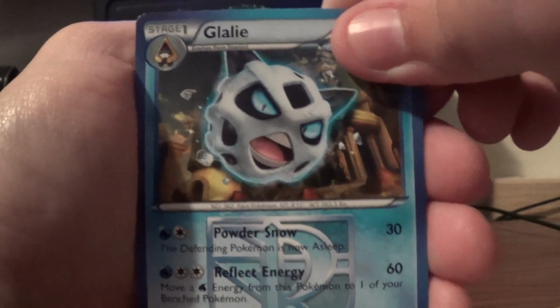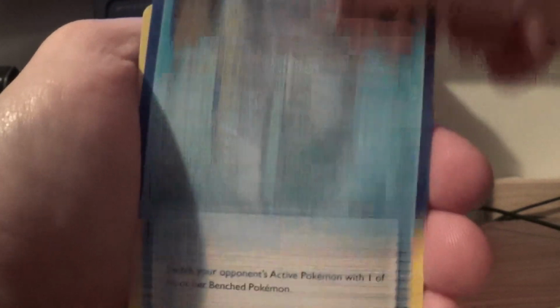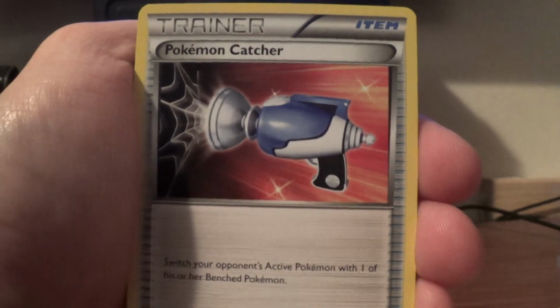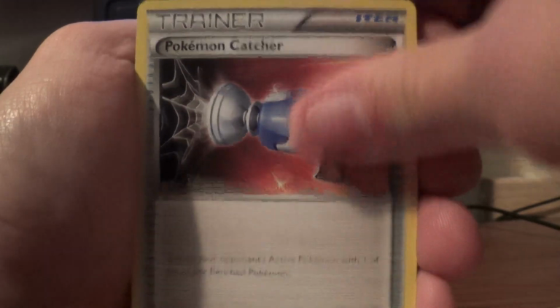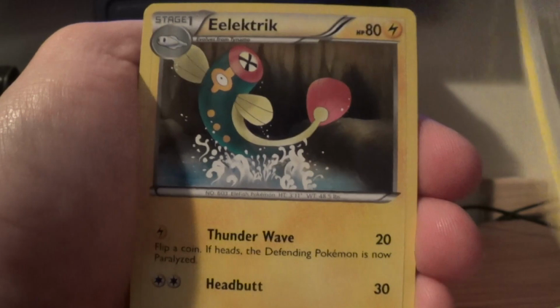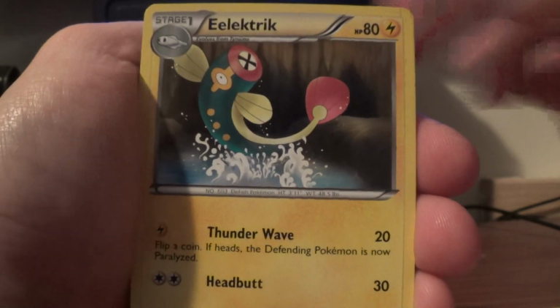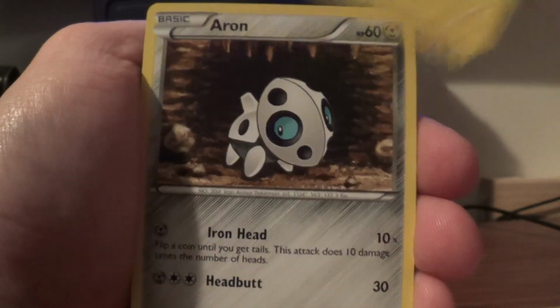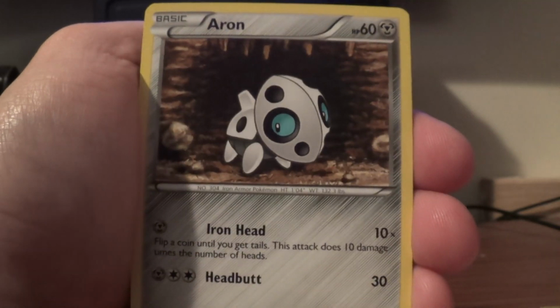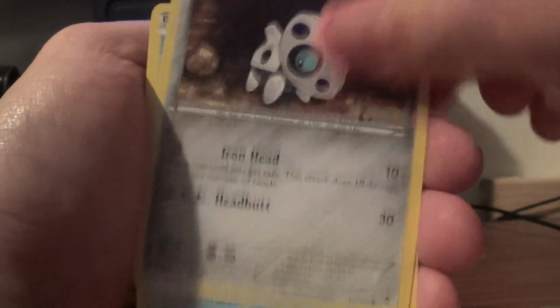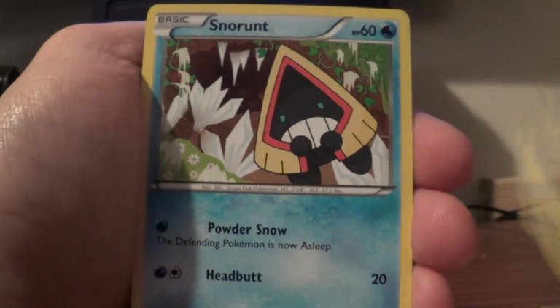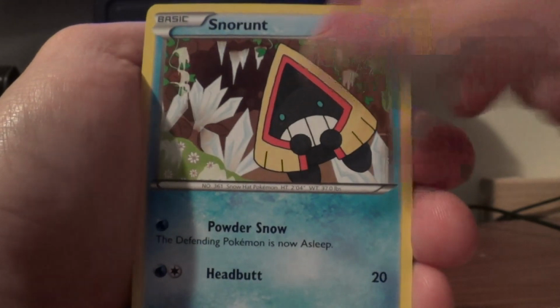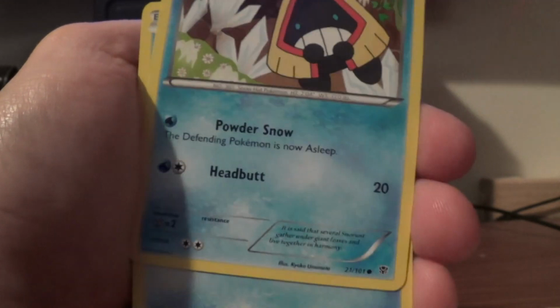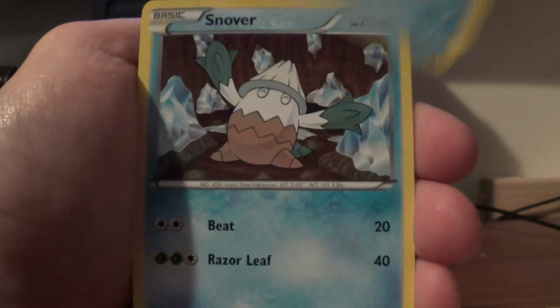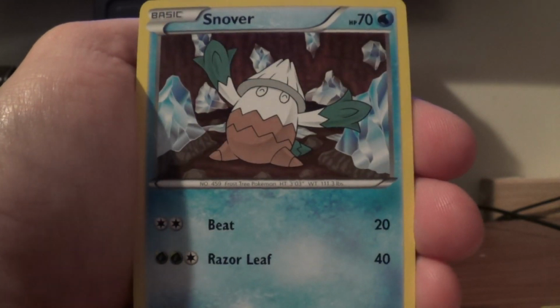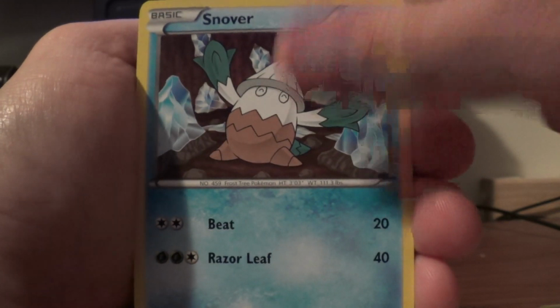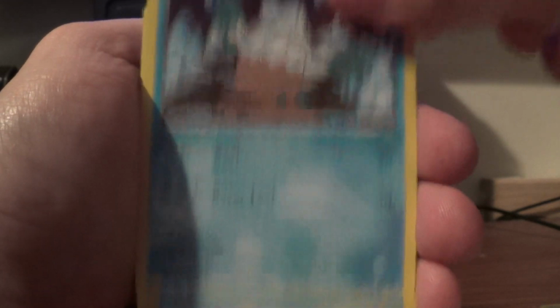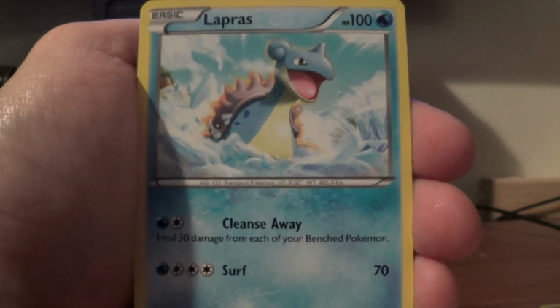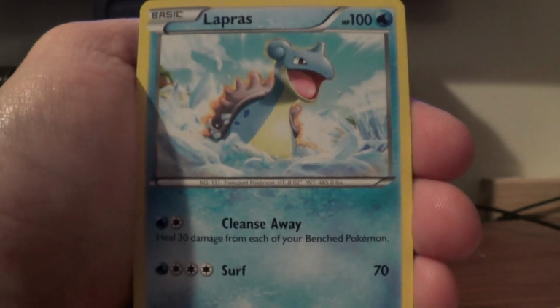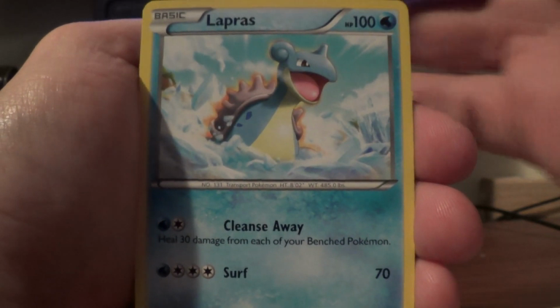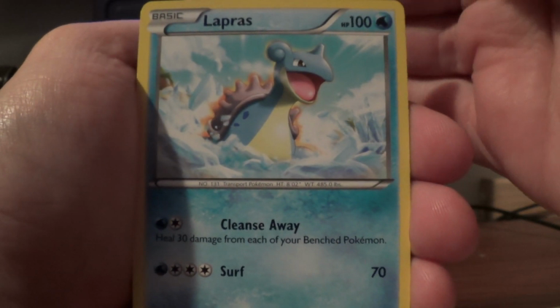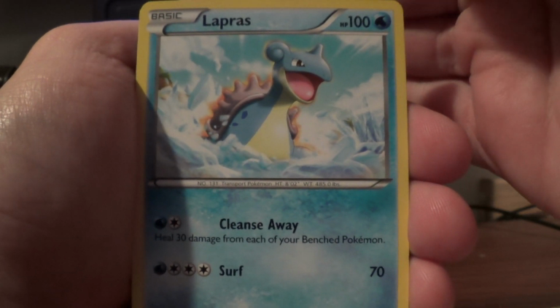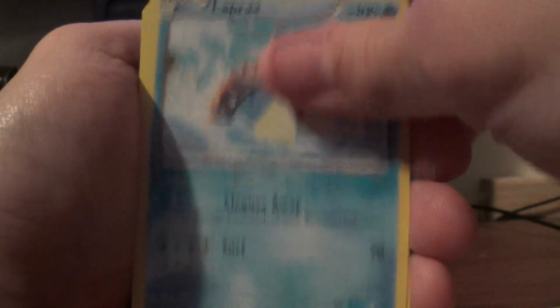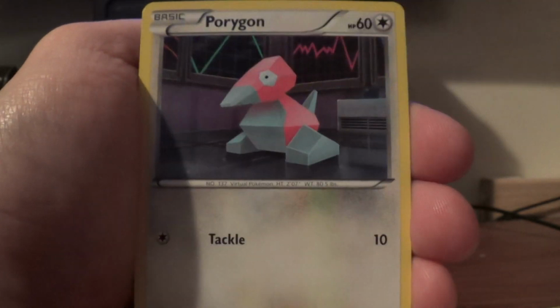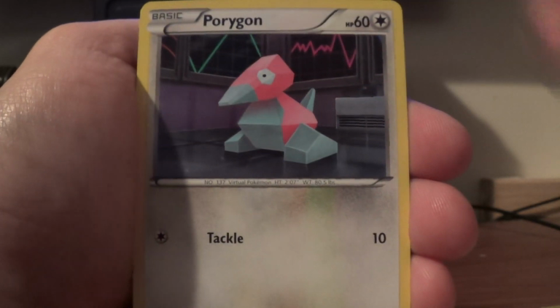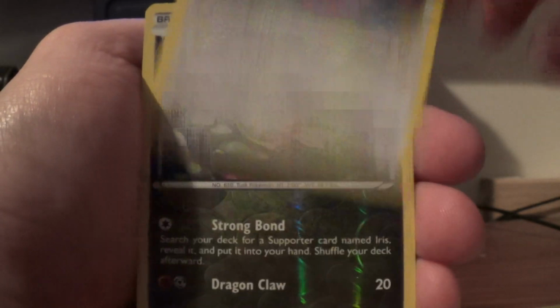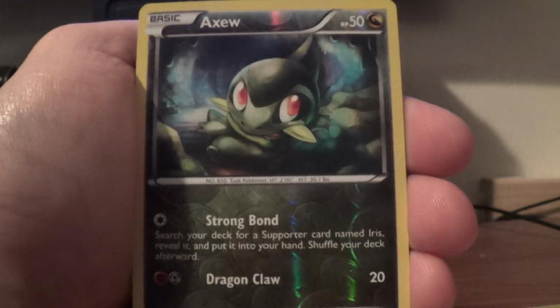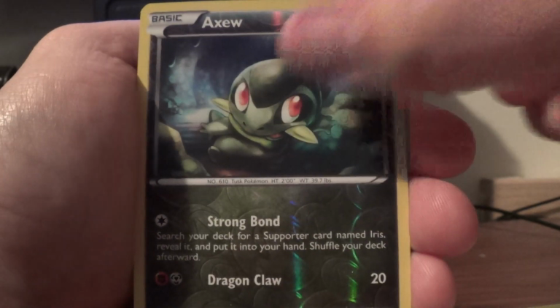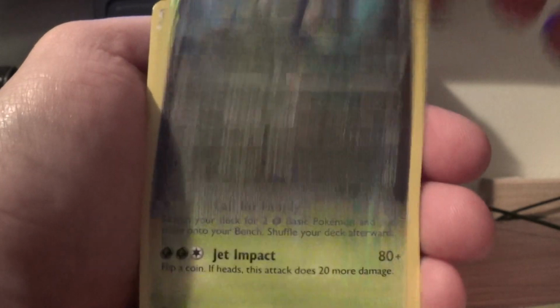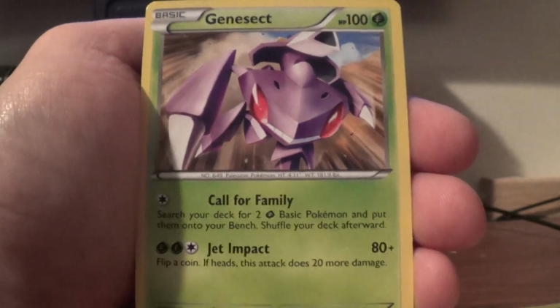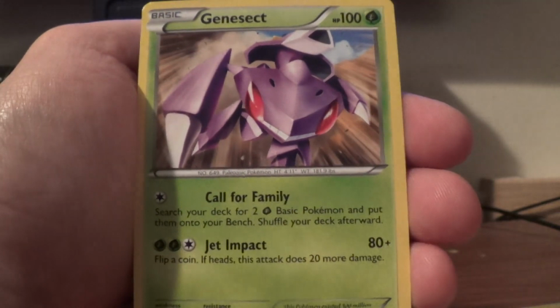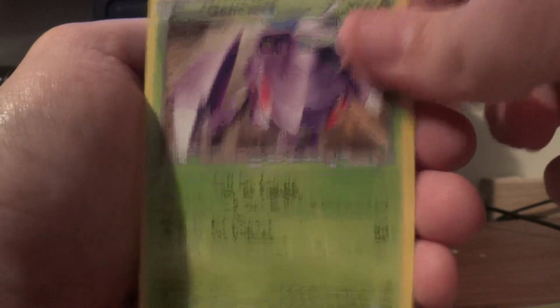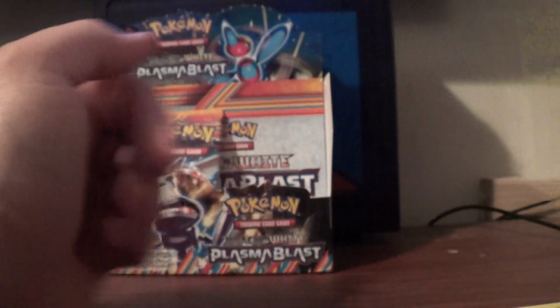Cloyly, Pokemon Catcher, Electric, Arum, Snorunt, Snover, Lapras, Porygon, Axio Reverse, and Rare Genoset.